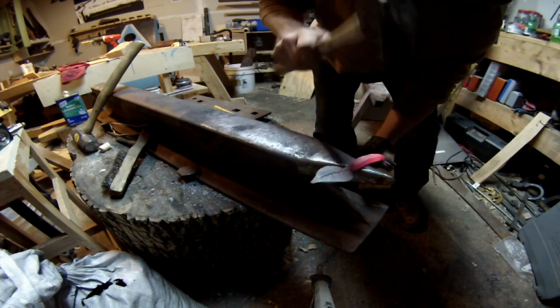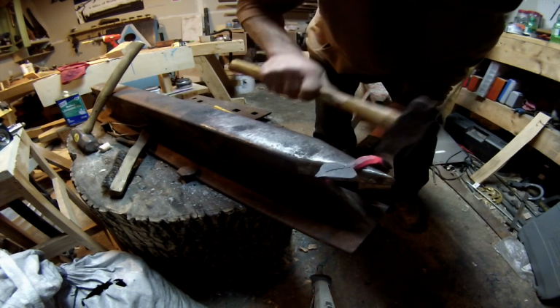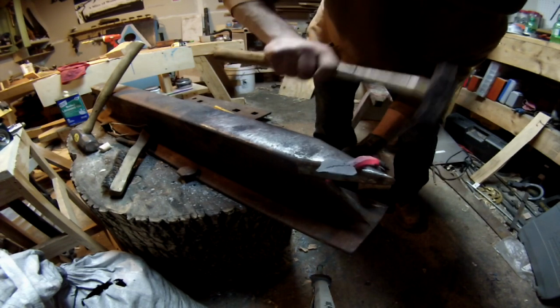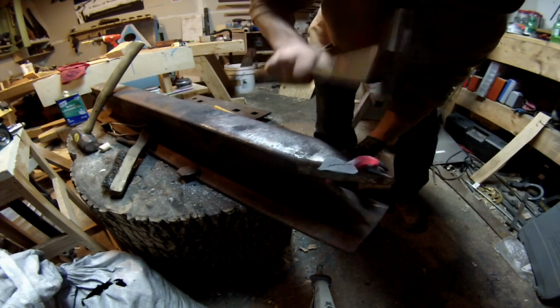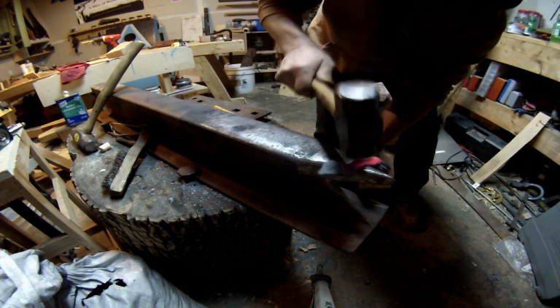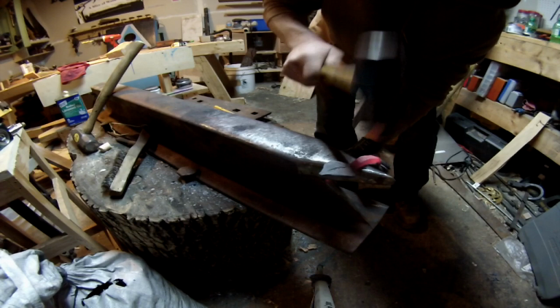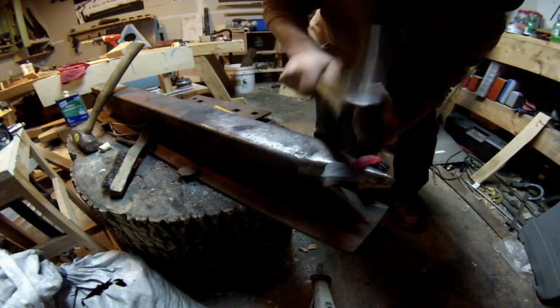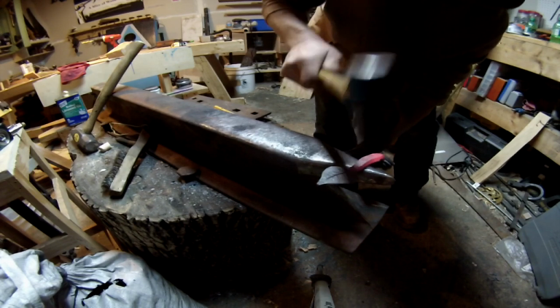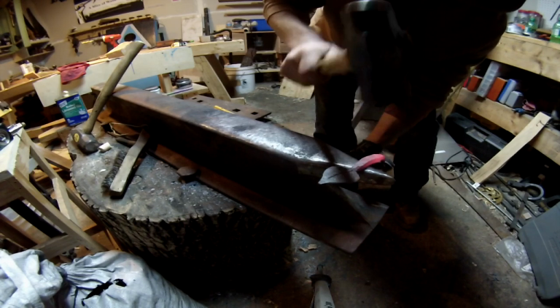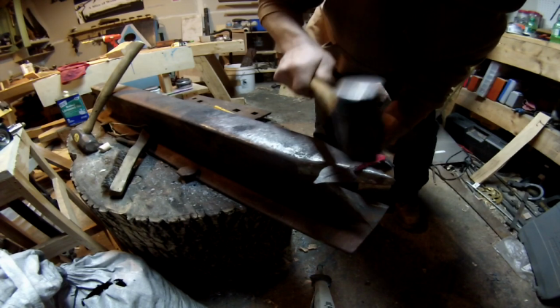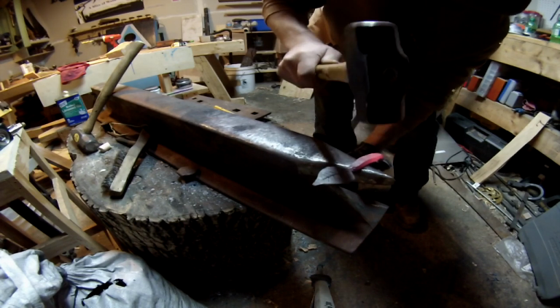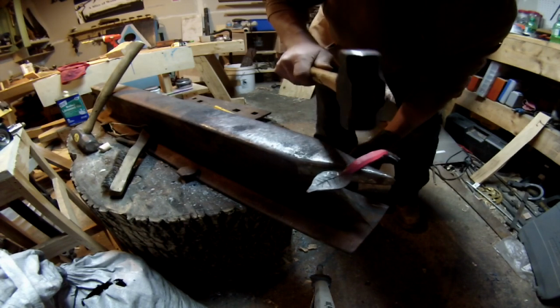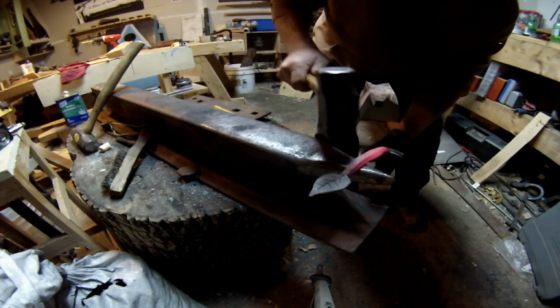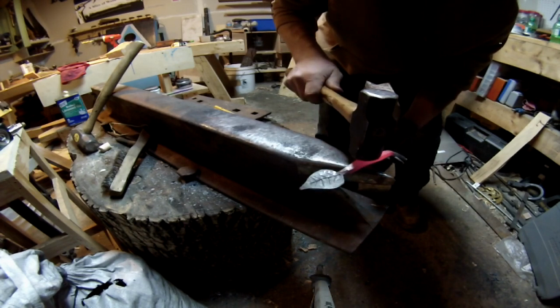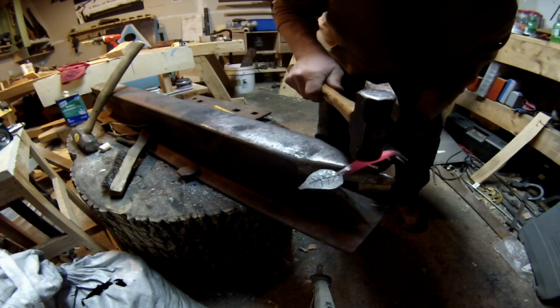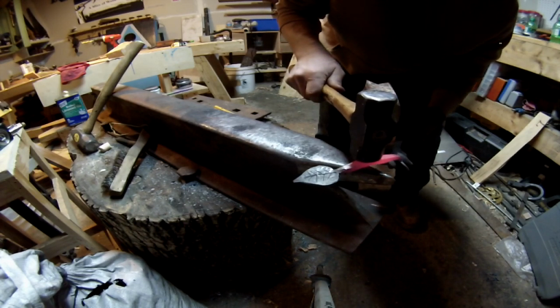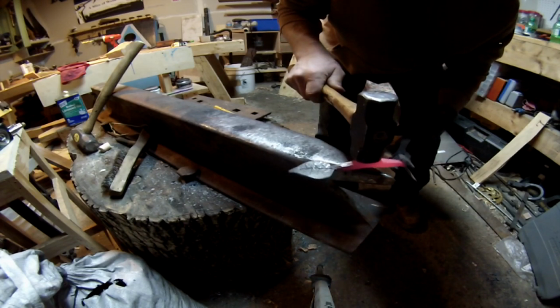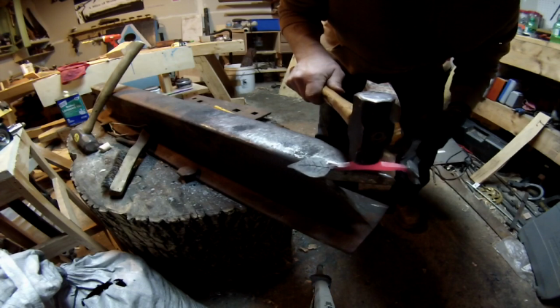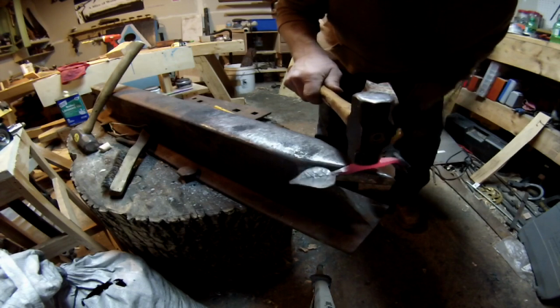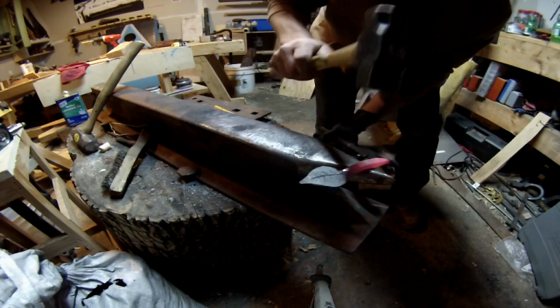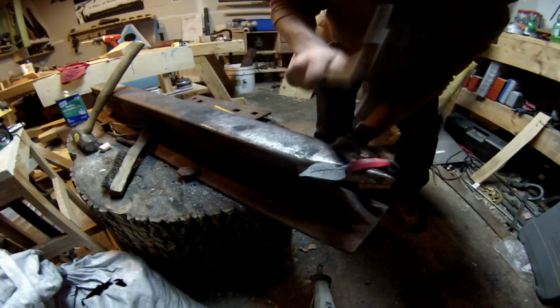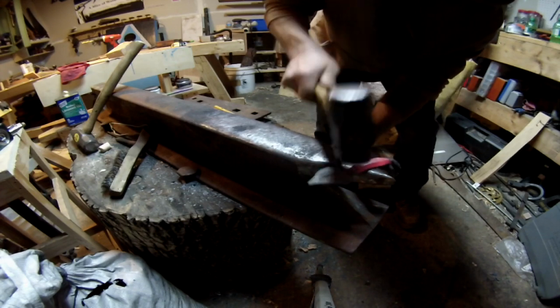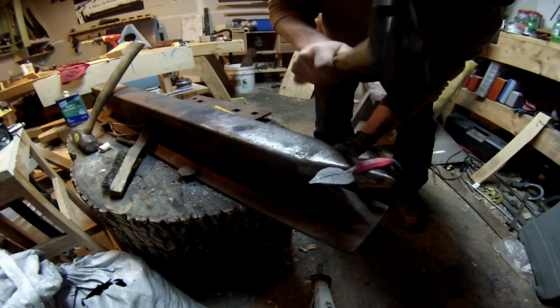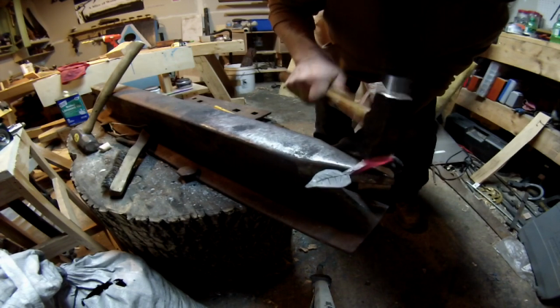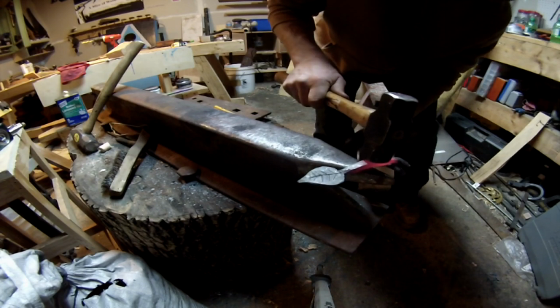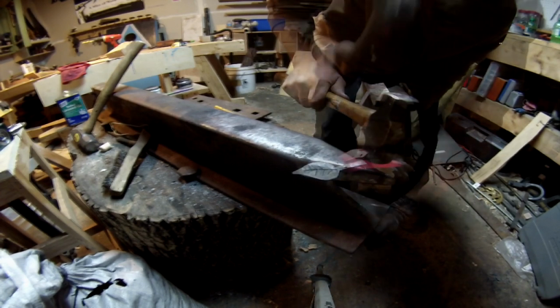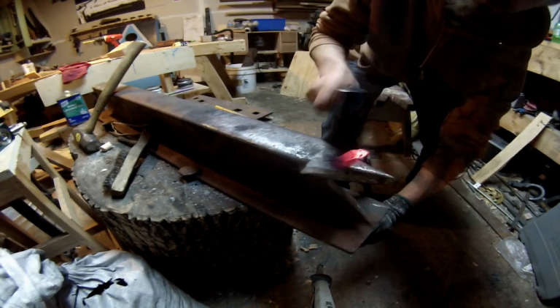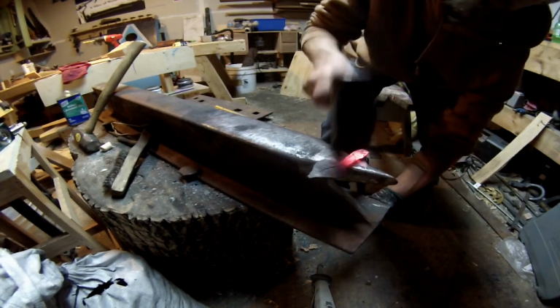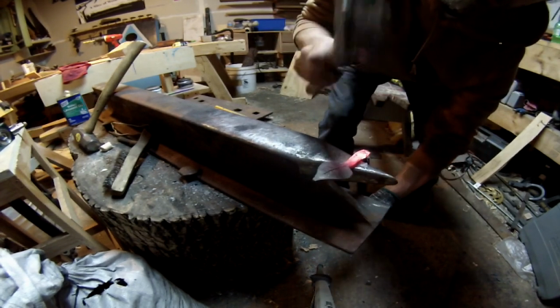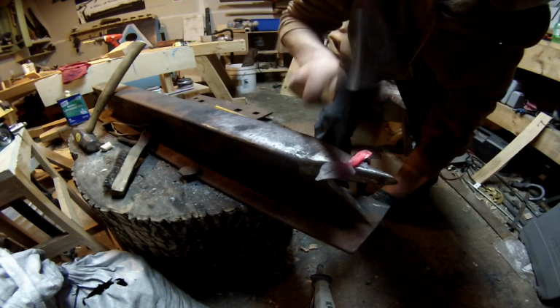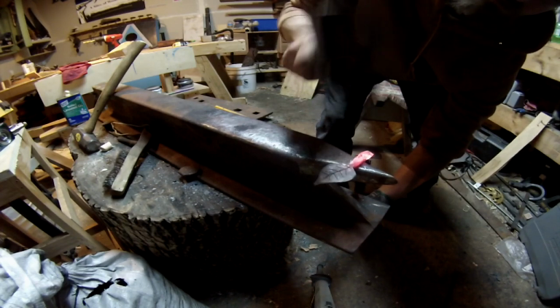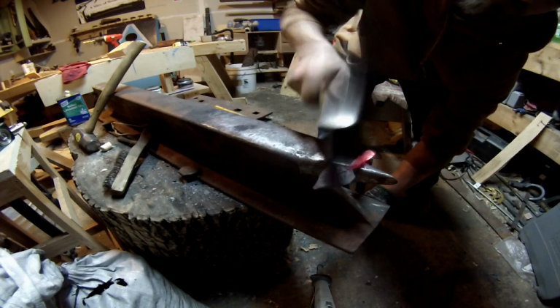Then start making the actual curved part of the handle. You want to make sure that you get it really, really hot to do this — I didn't on my first try so I had to go back and take a second heat. After the second heat it worked perfect and I got that nice curve.